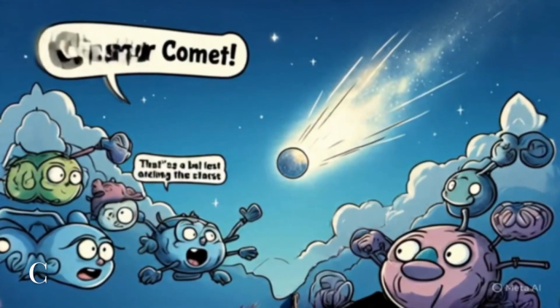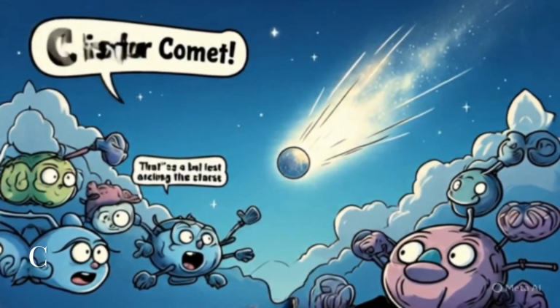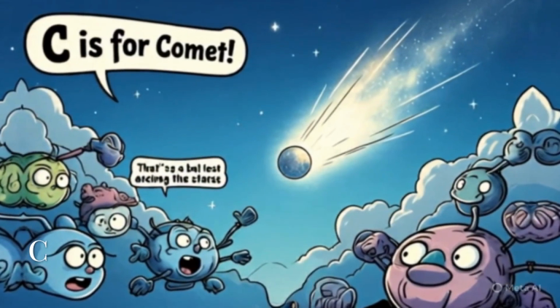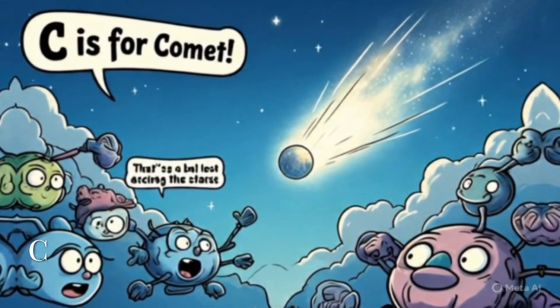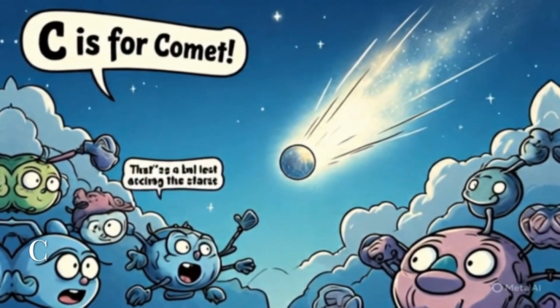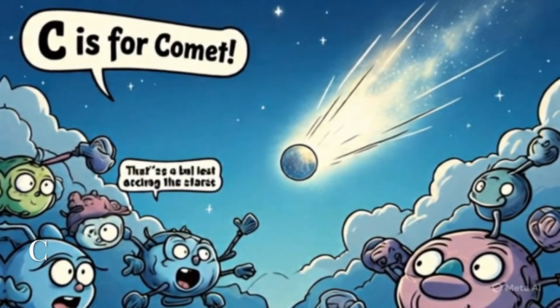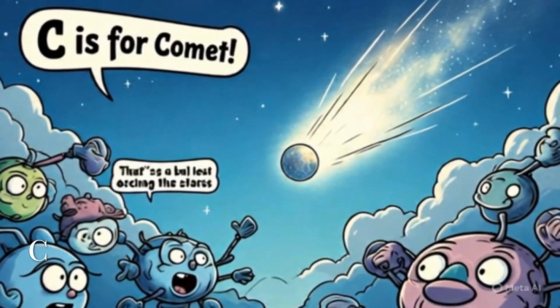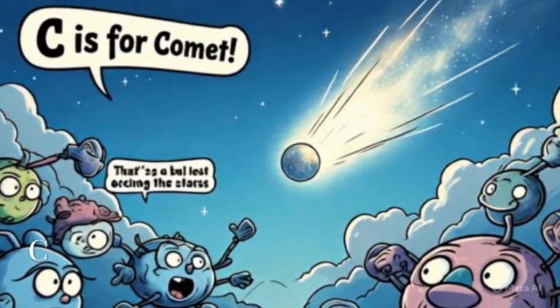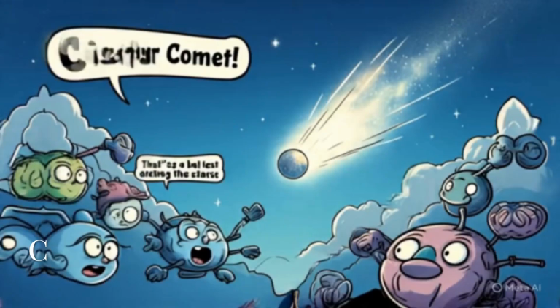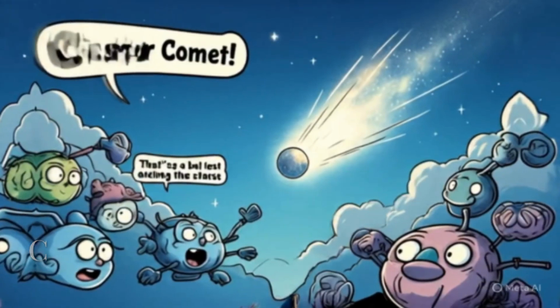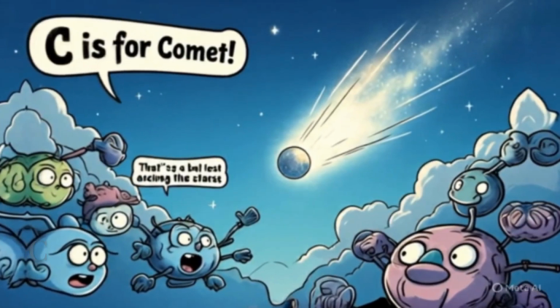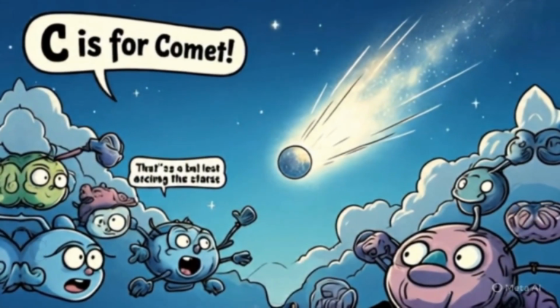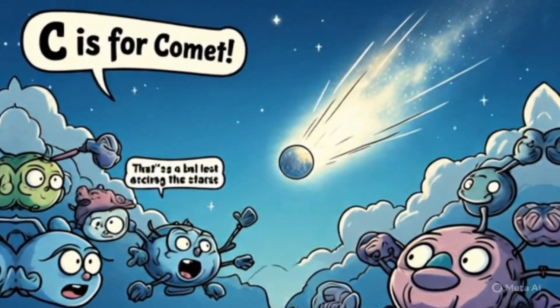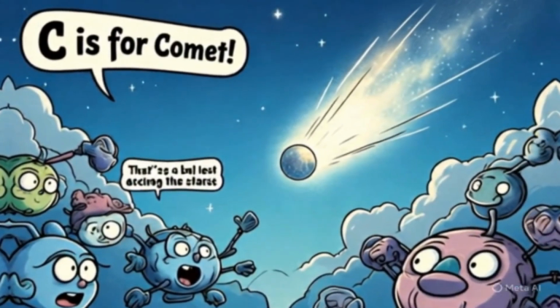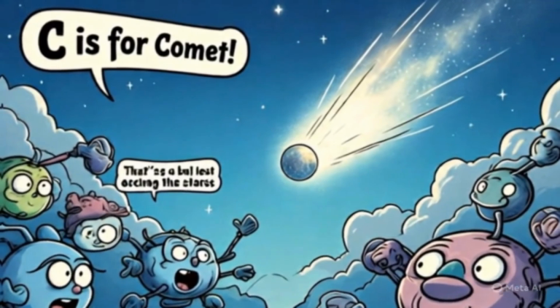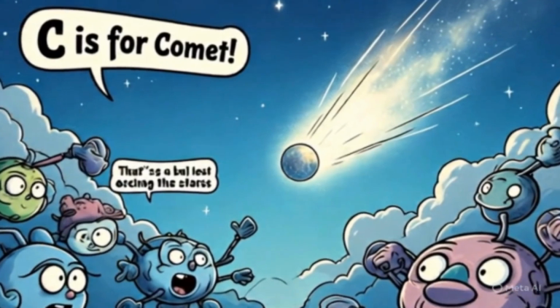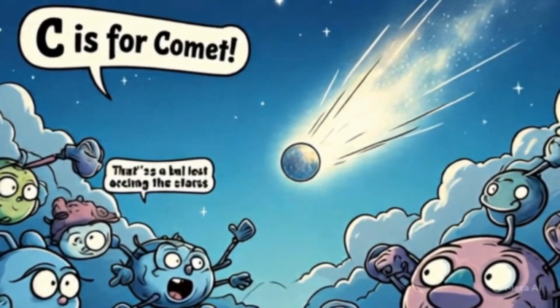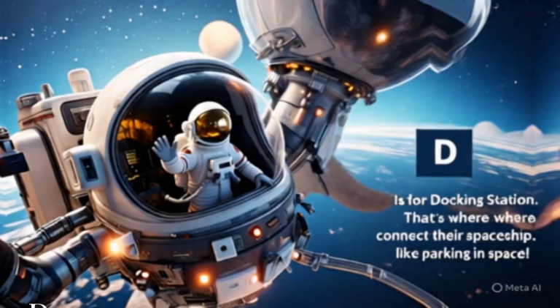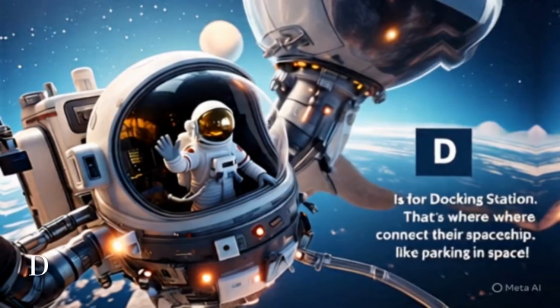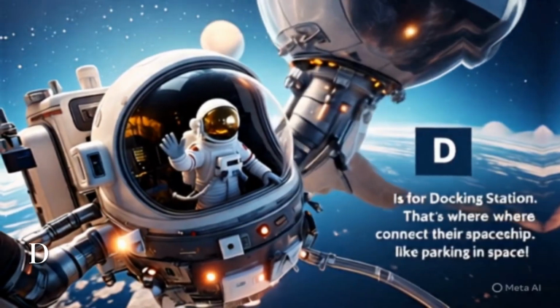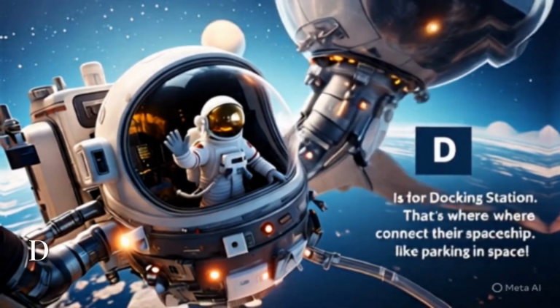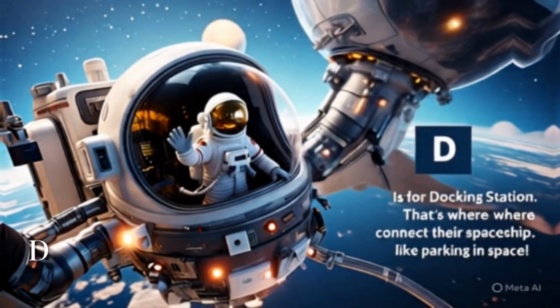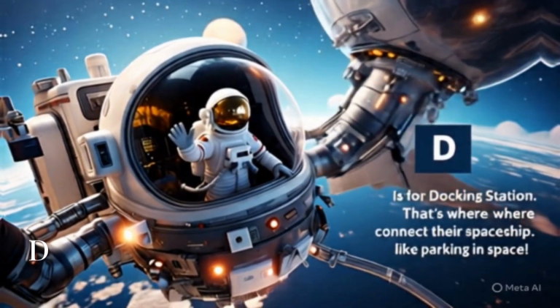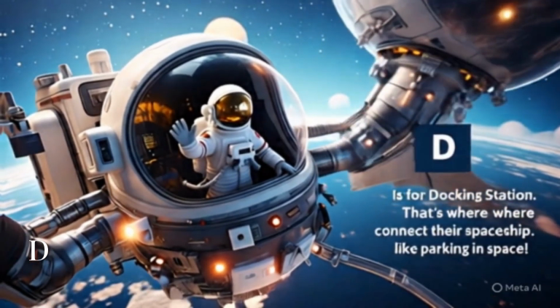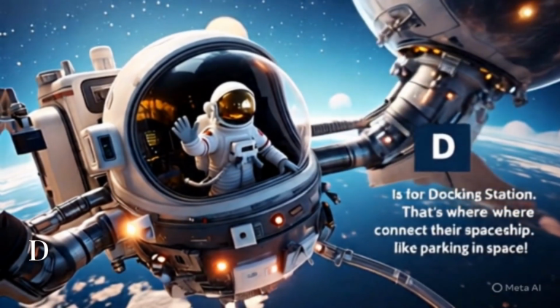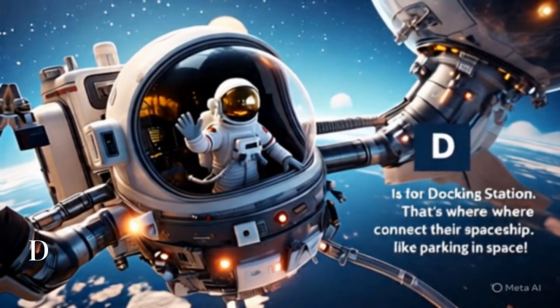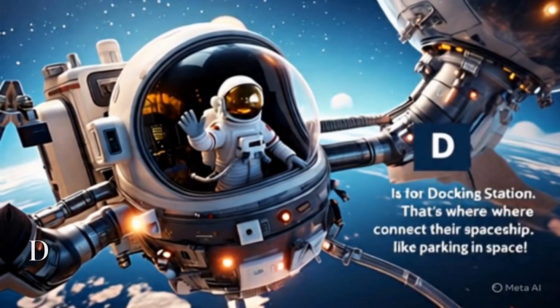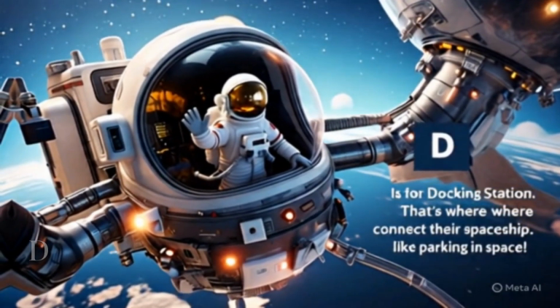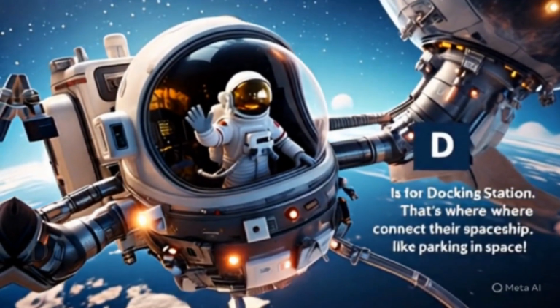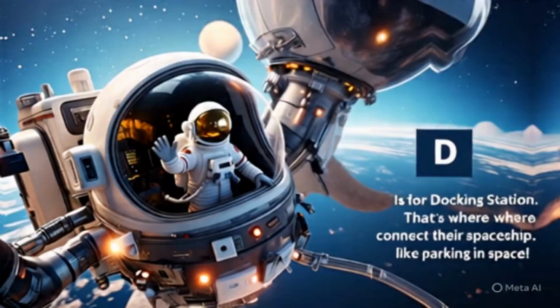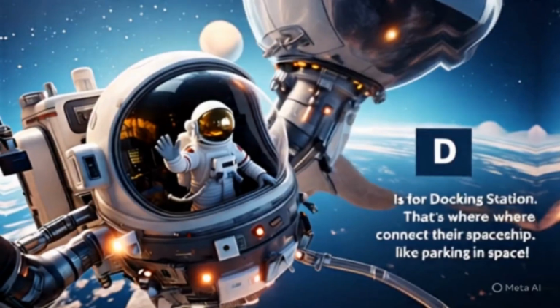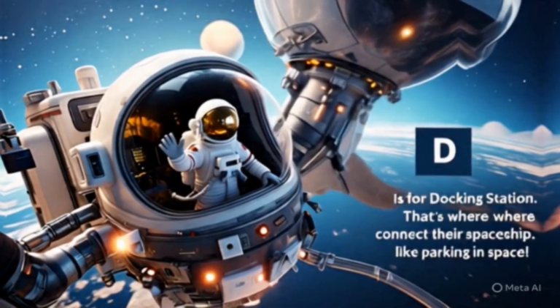C is for comet. Zoom! That's a ball of ice and dust racing across the stars with a glowing tail. D is for docking station. That's where astronauts connect their spaceship — like parking in space.